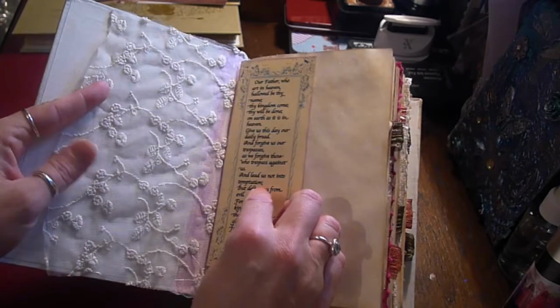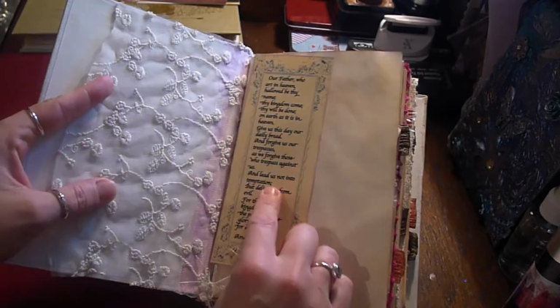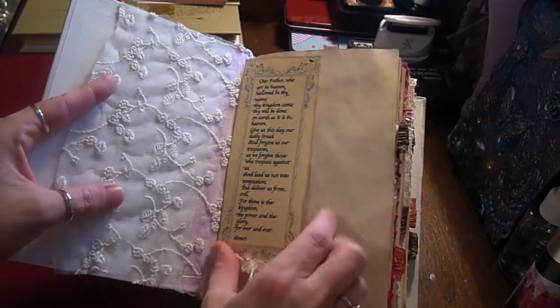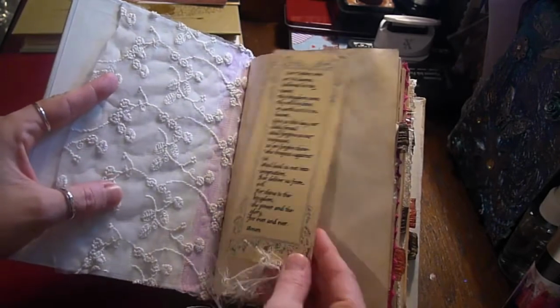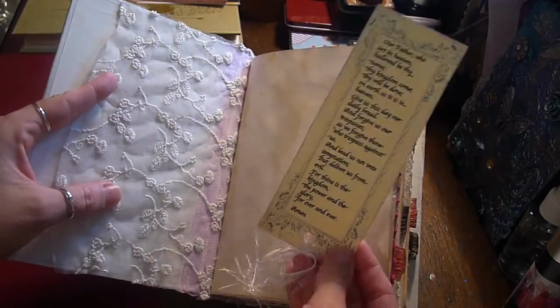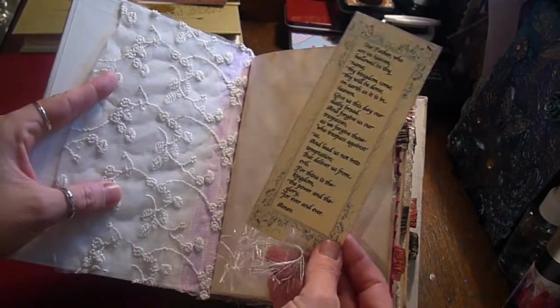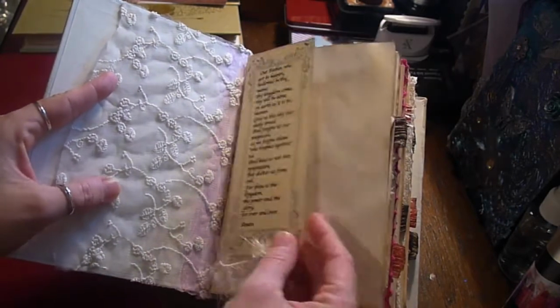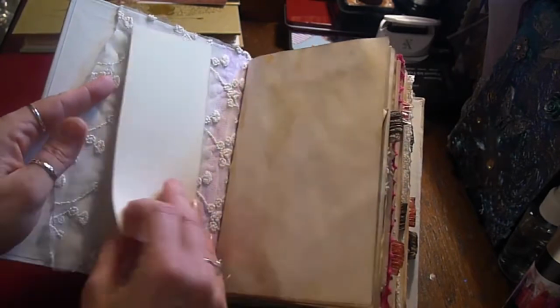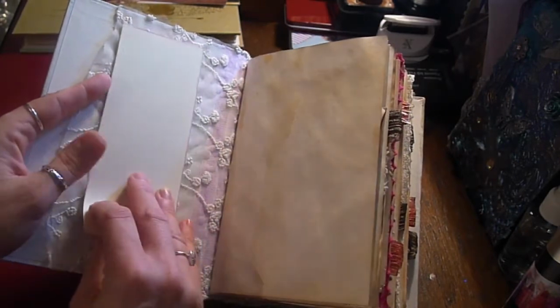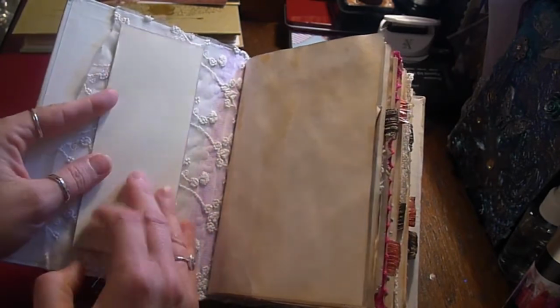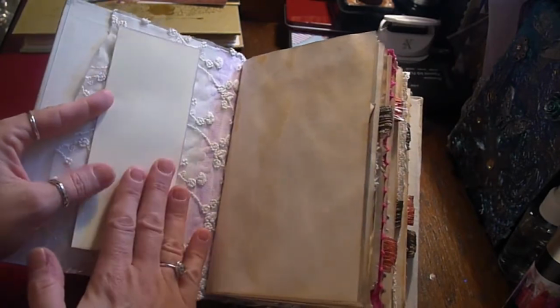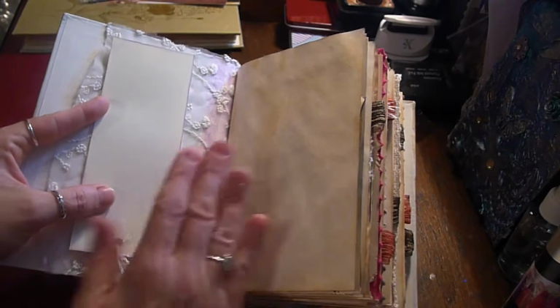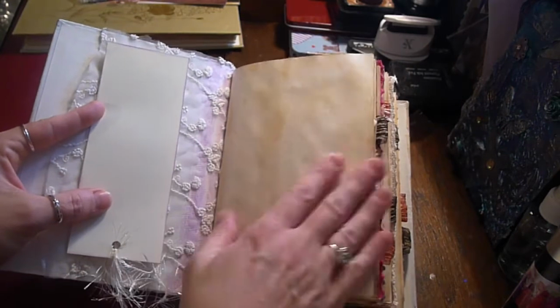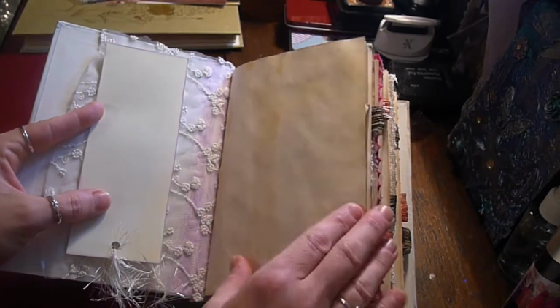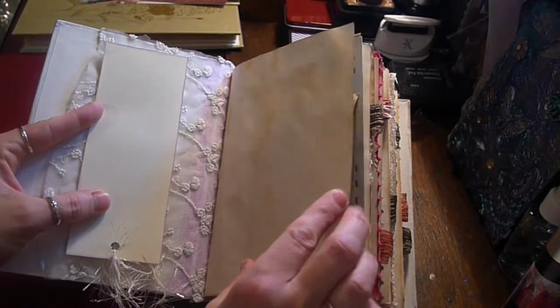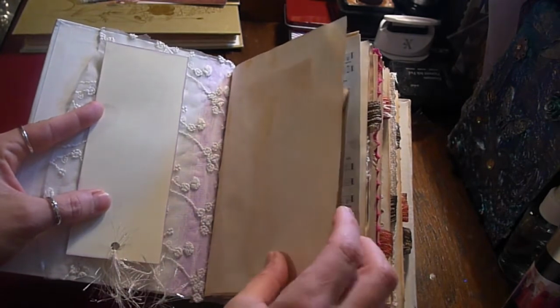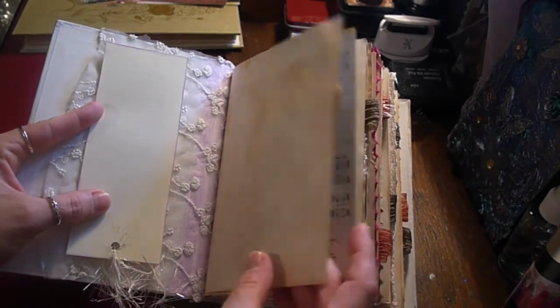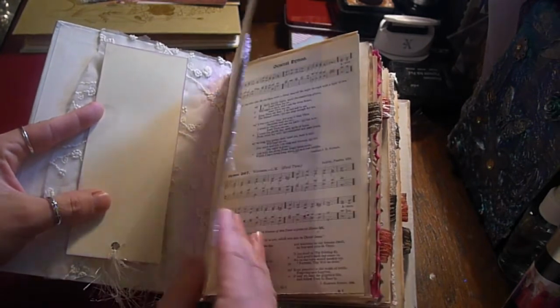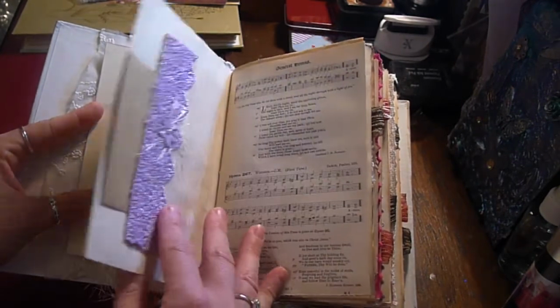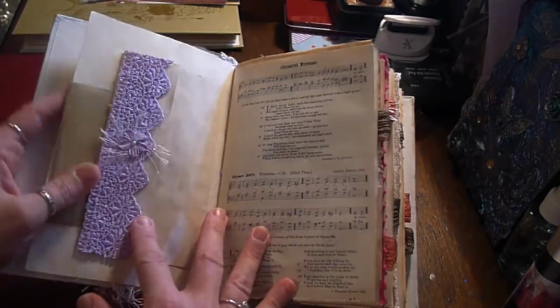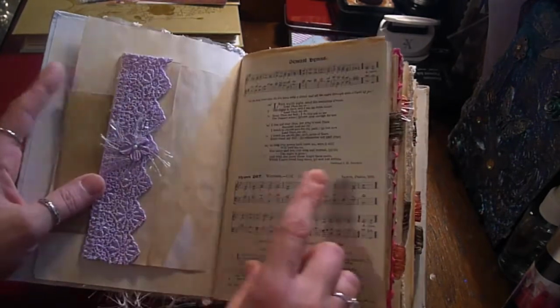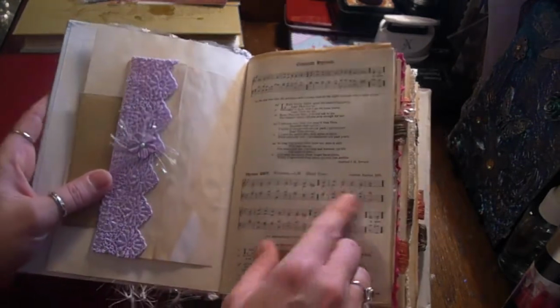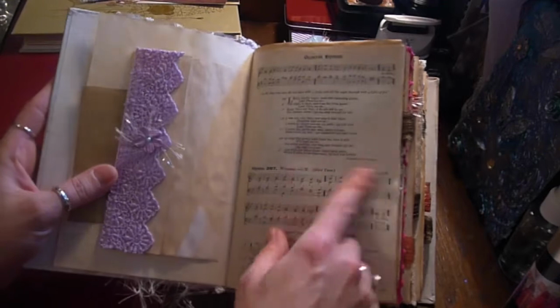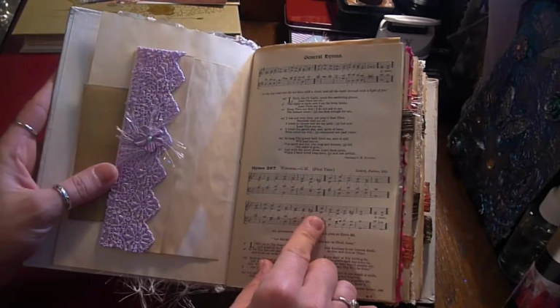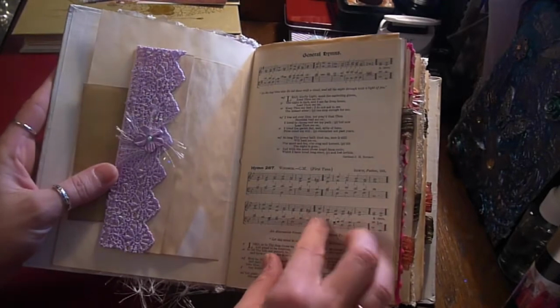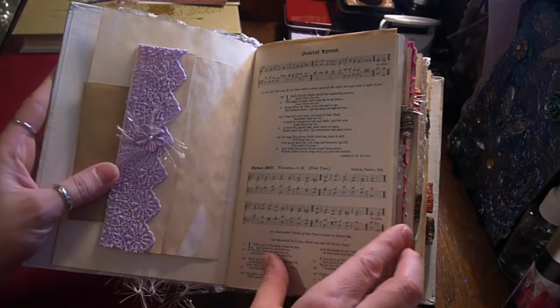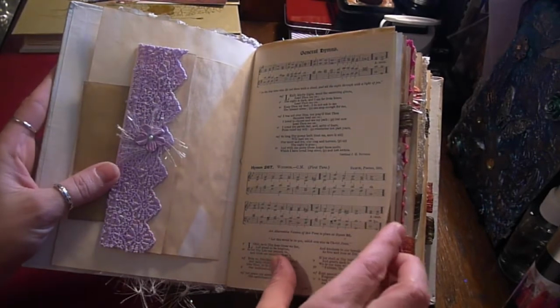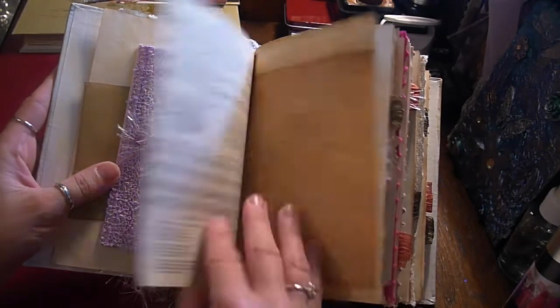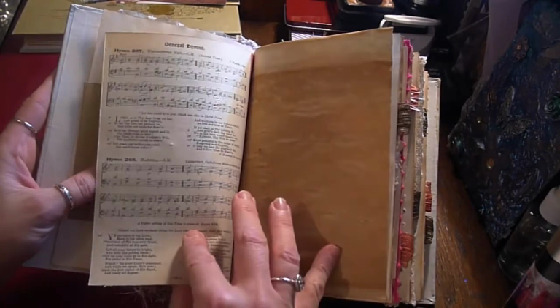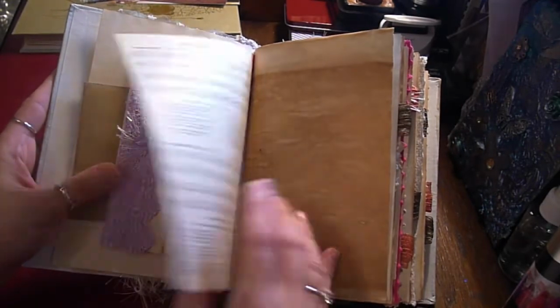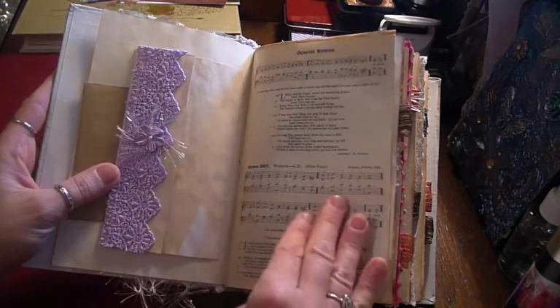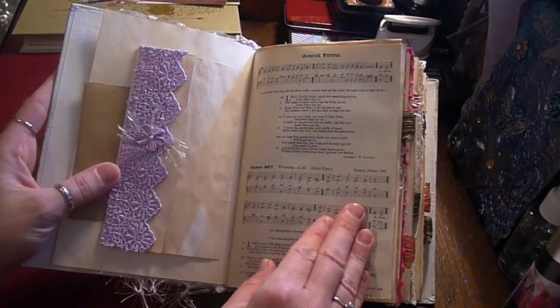There's a bookmark at the front with the Lord's Prayer on it. All of the pages are coffee stained. Throughout the book there are quite a few of the original hymn book pages.